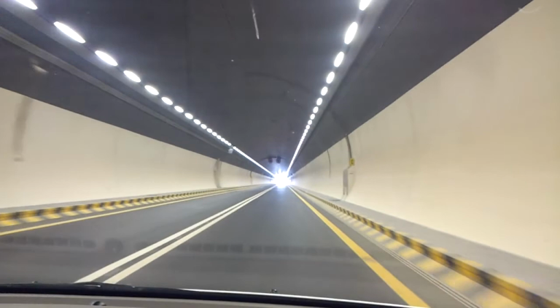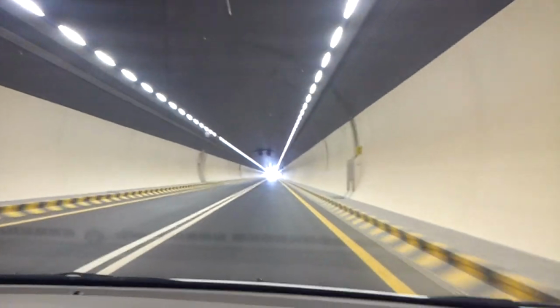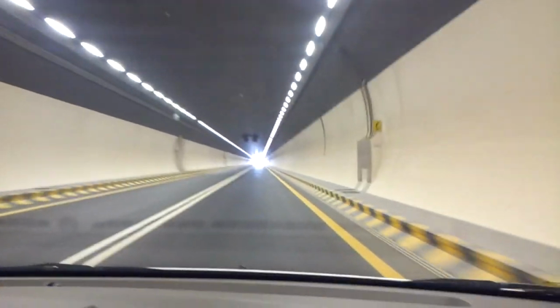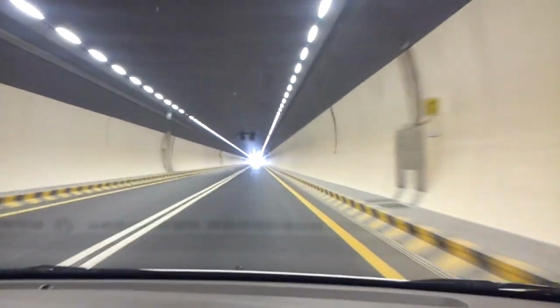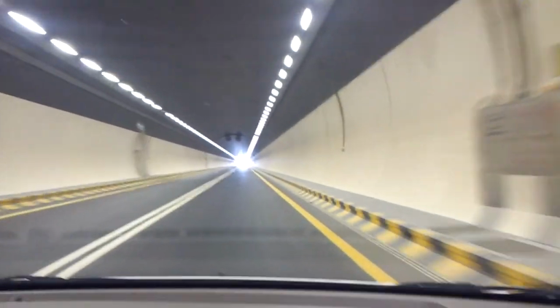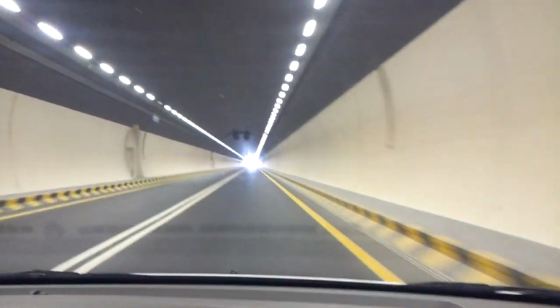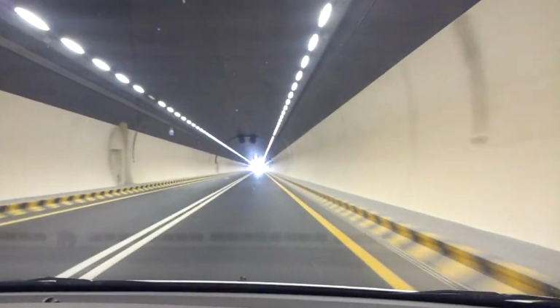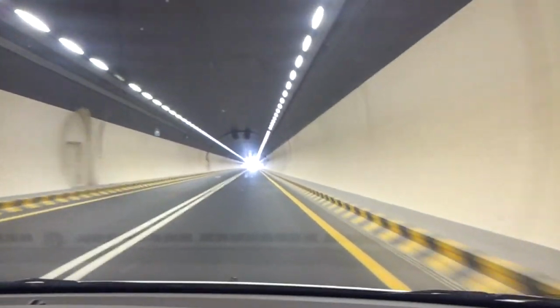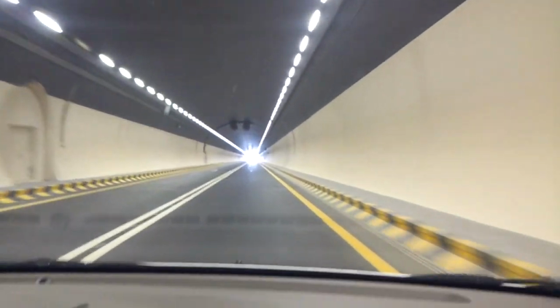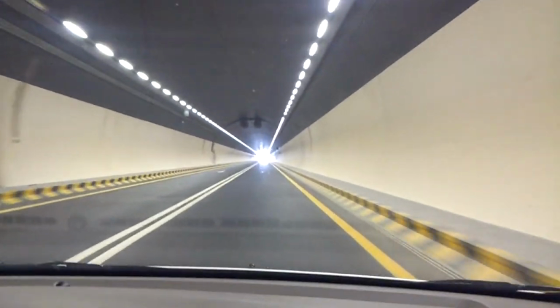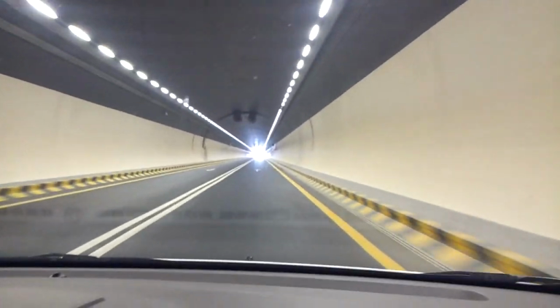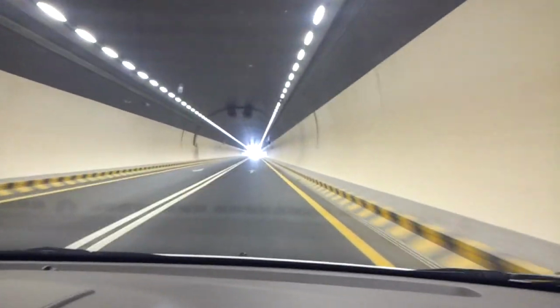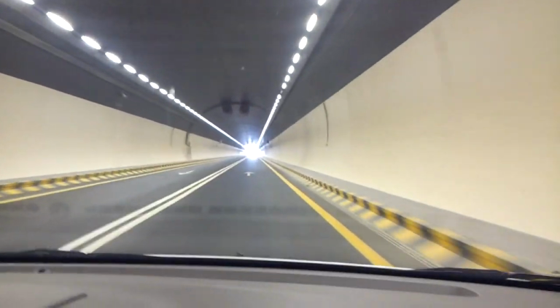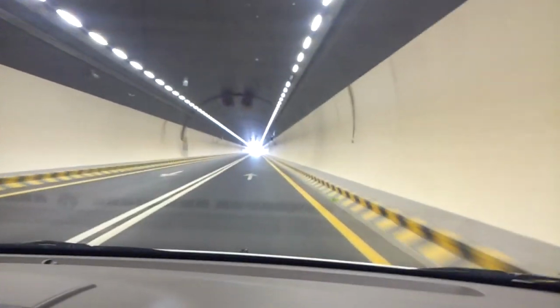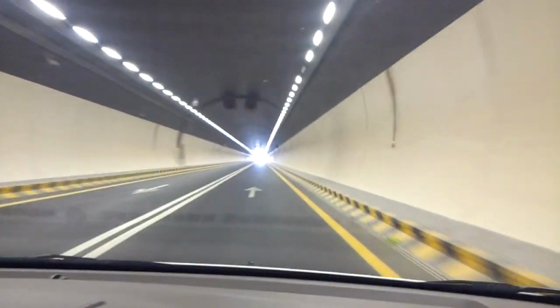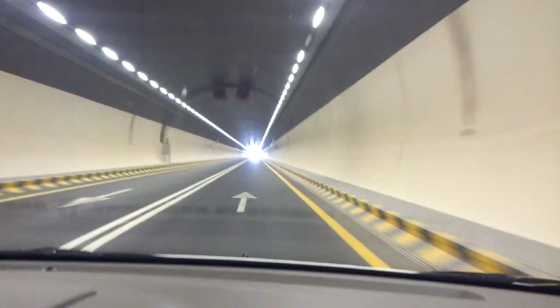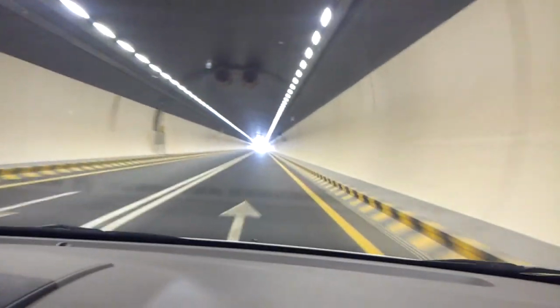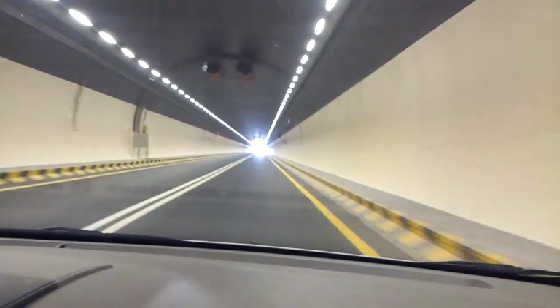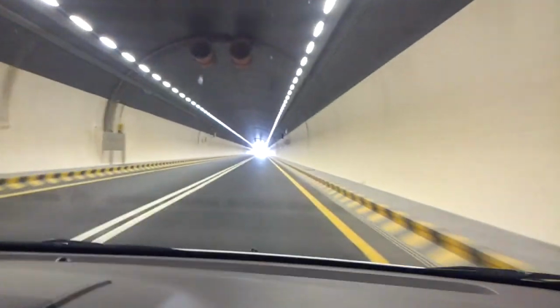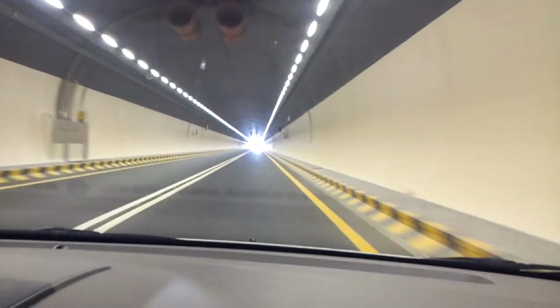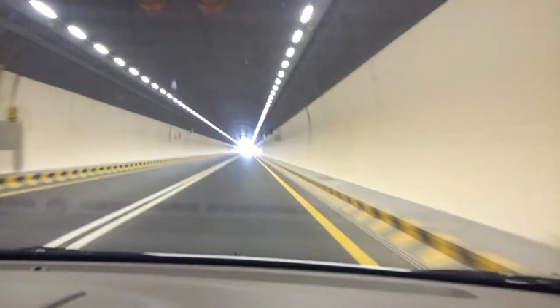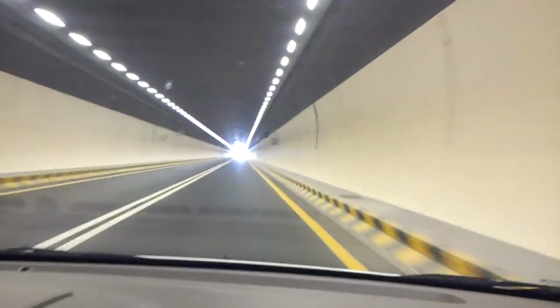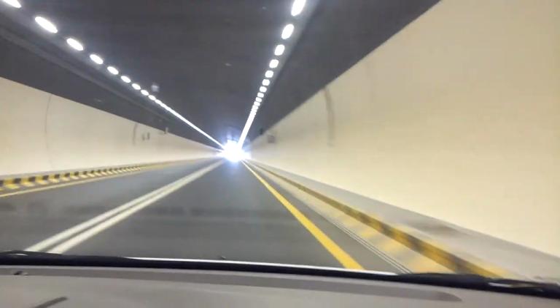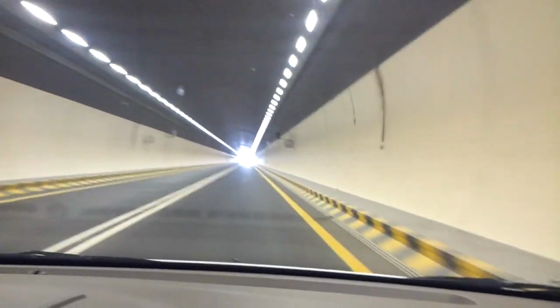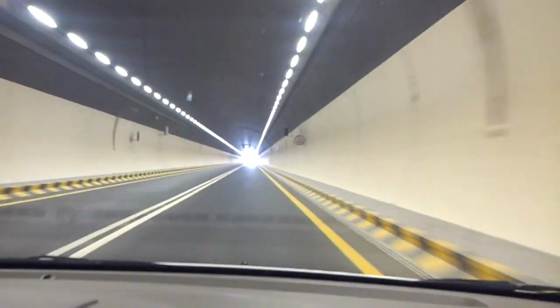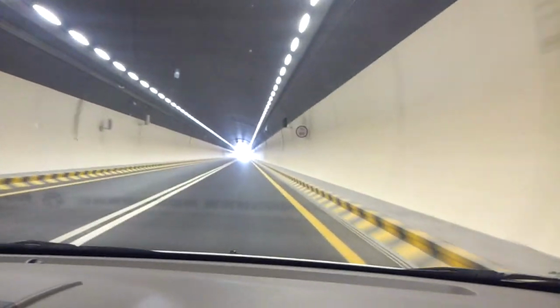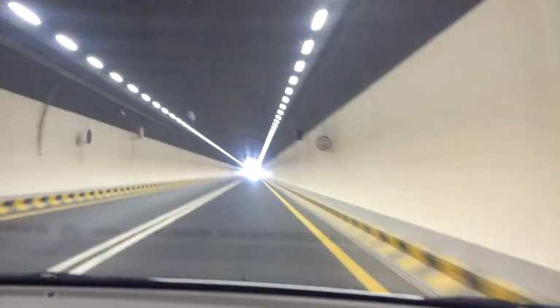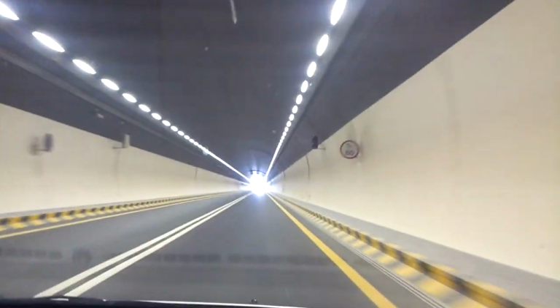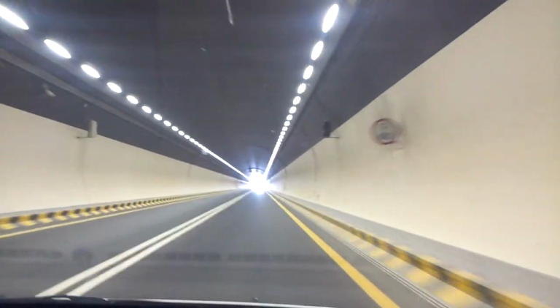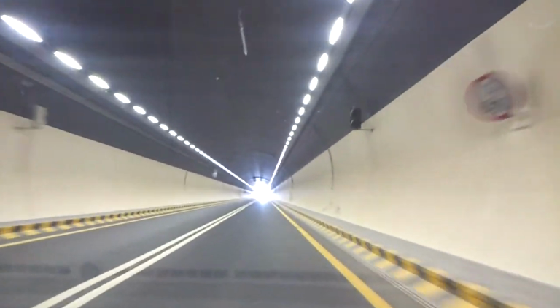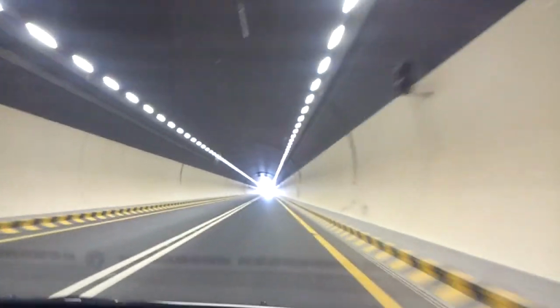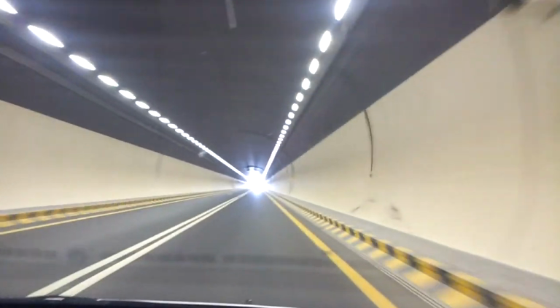We're going to go for the Hilu tunnel. Here we can go for 60 km.